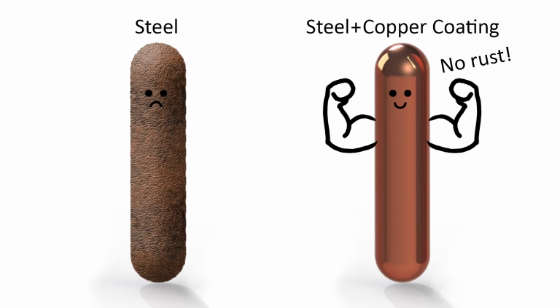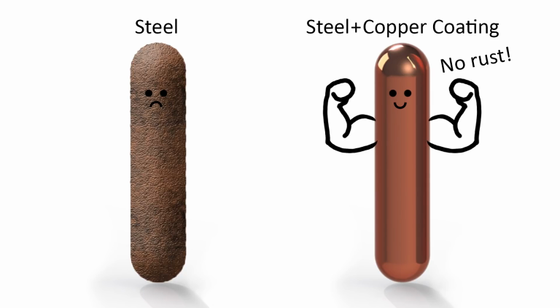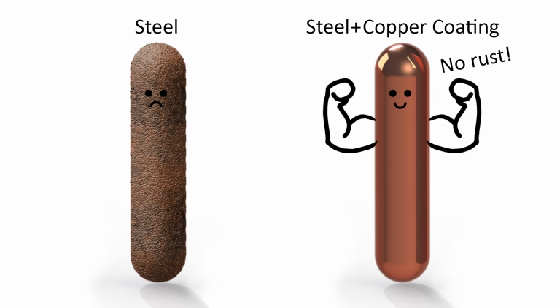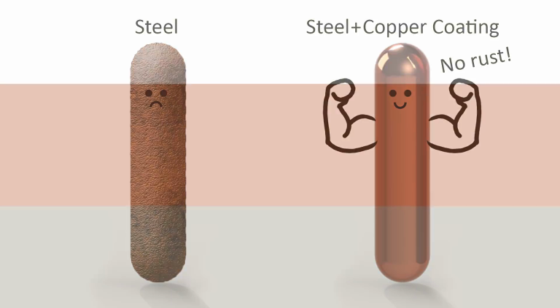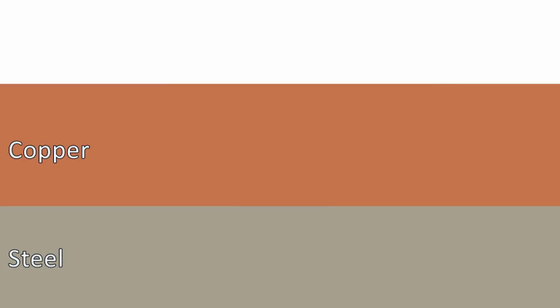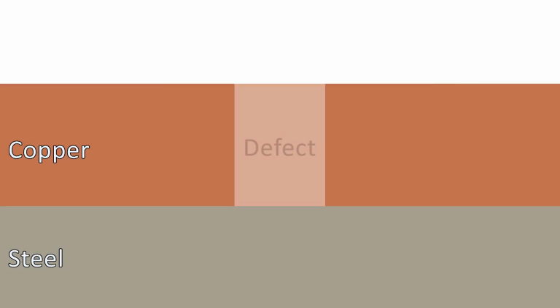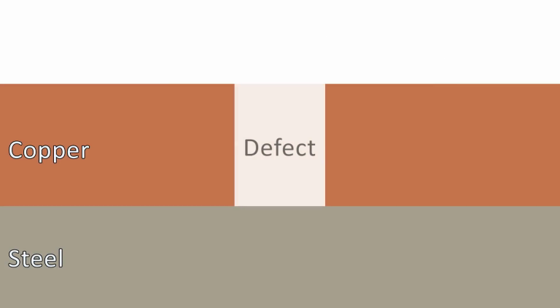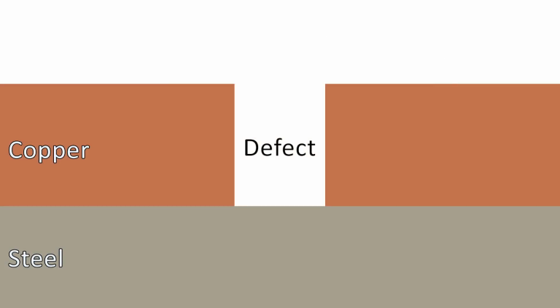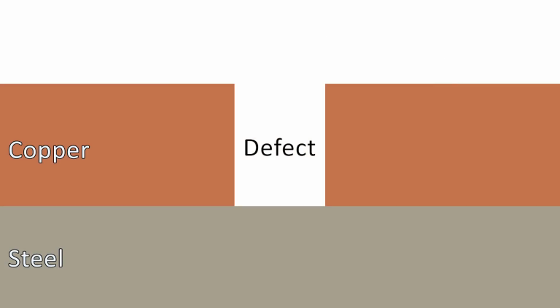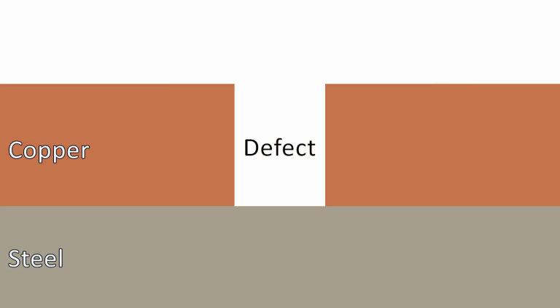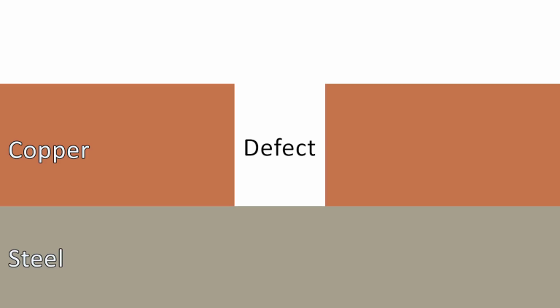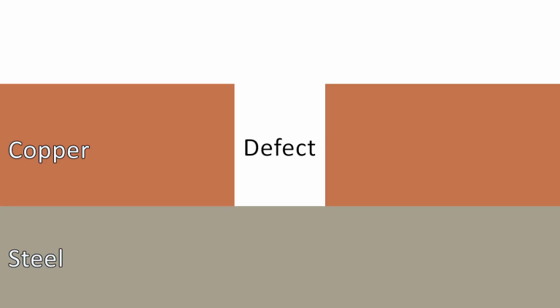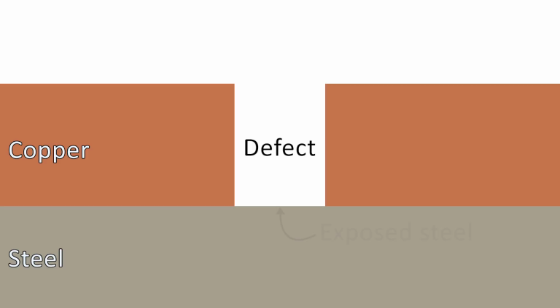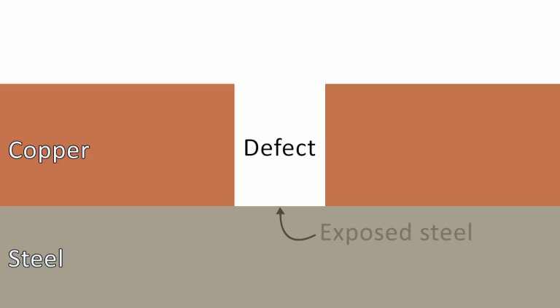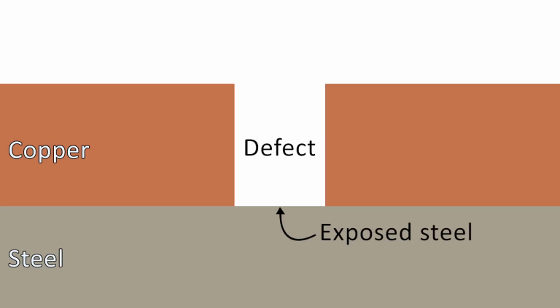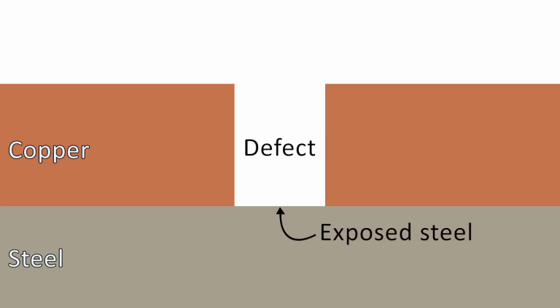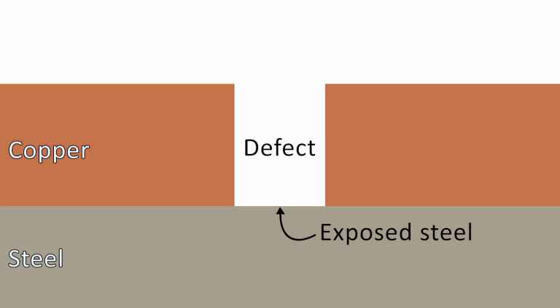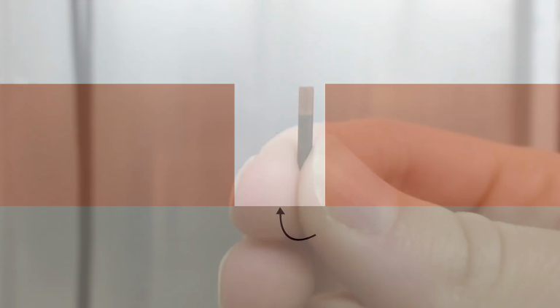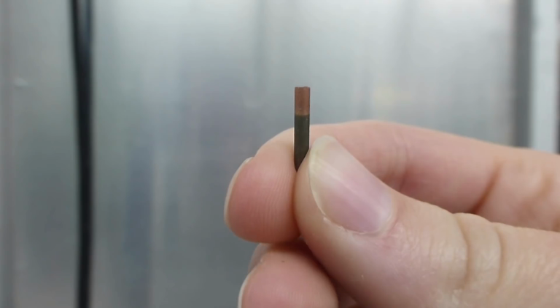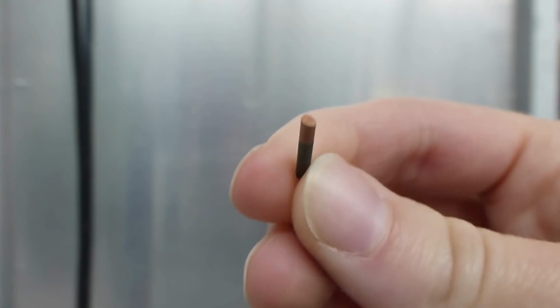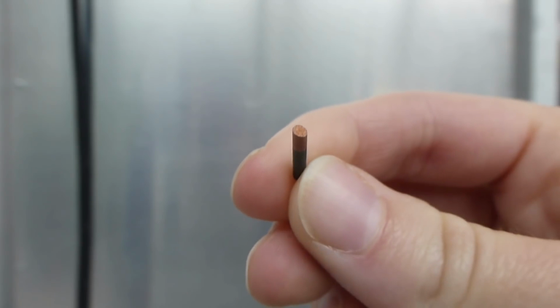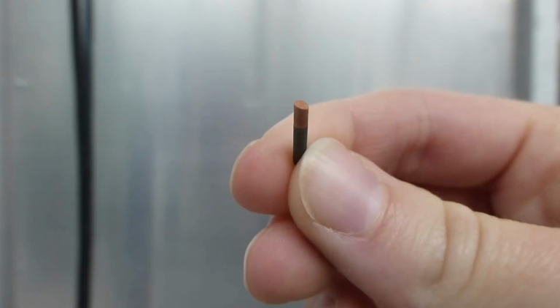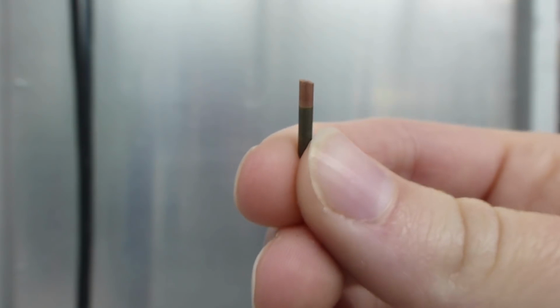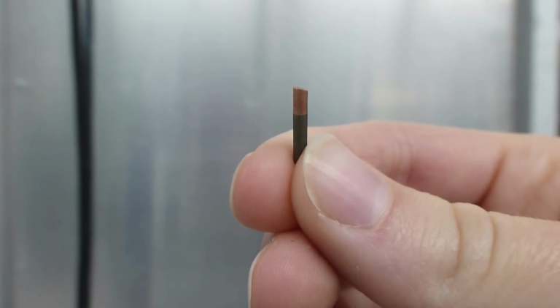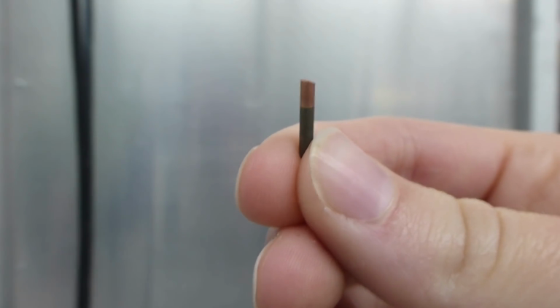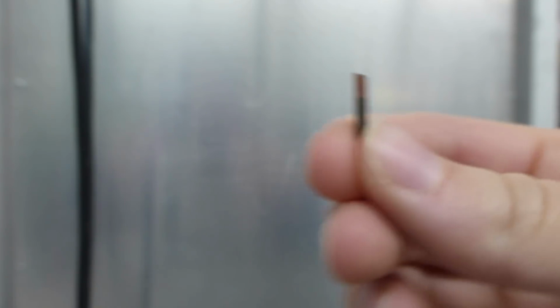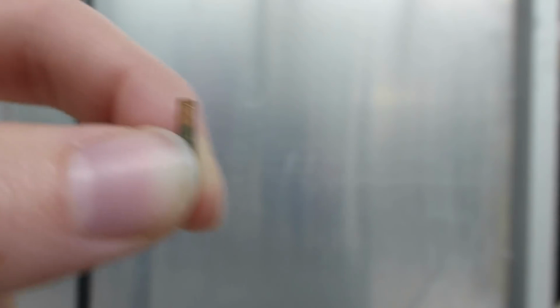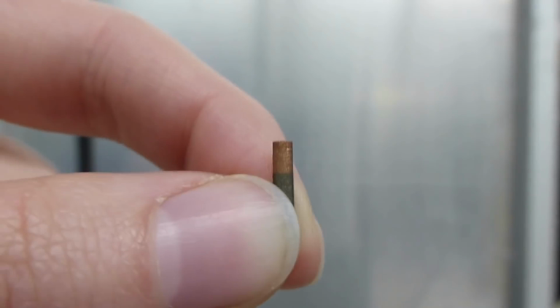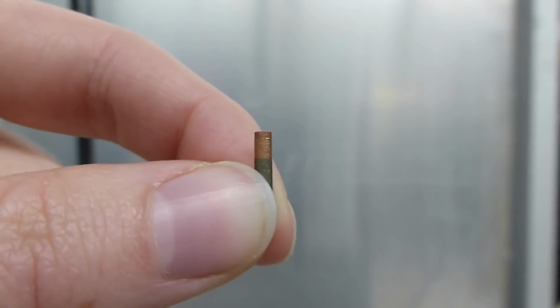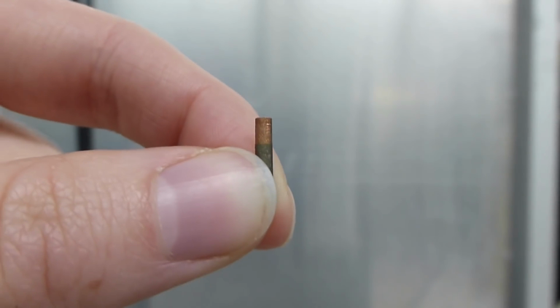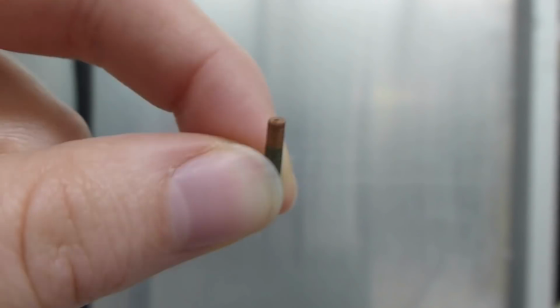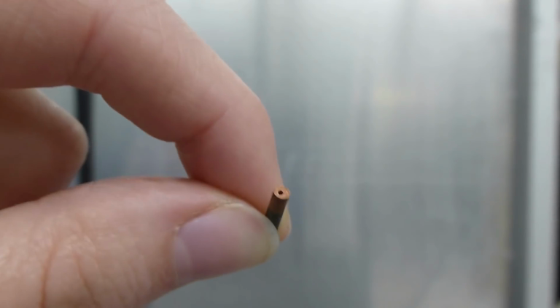The question is, what if a defect in the copper coating goes undetected during inspection and the underlying steel is exposed? To explore this scenario, I'm using samples of copper-coated steel that have a hole drilled through the copper coating.